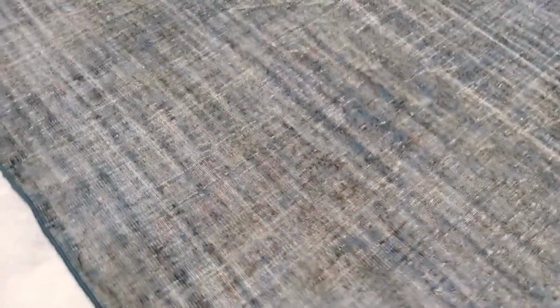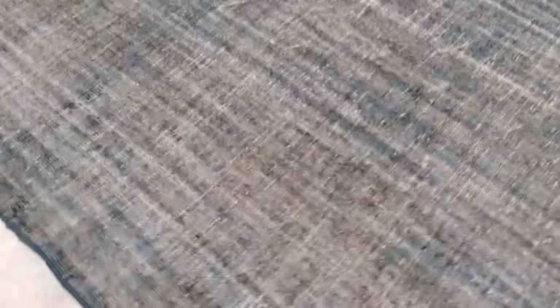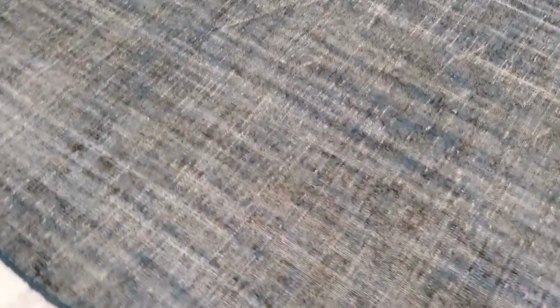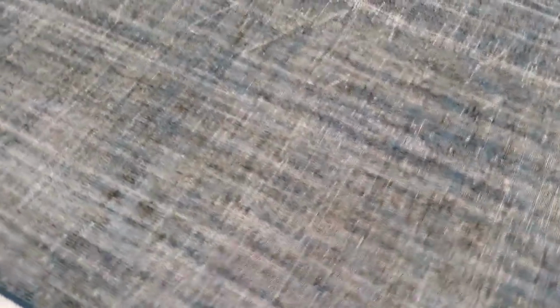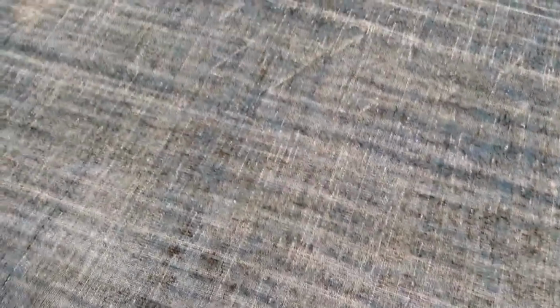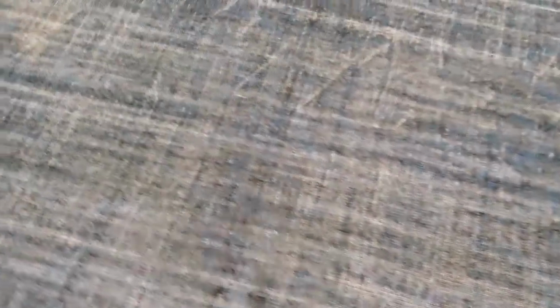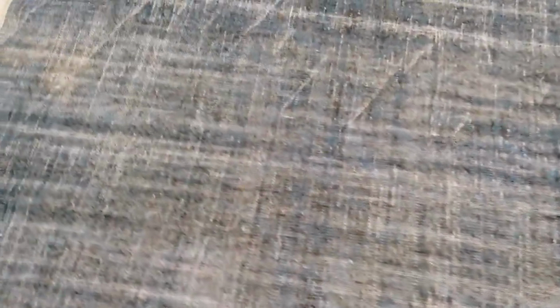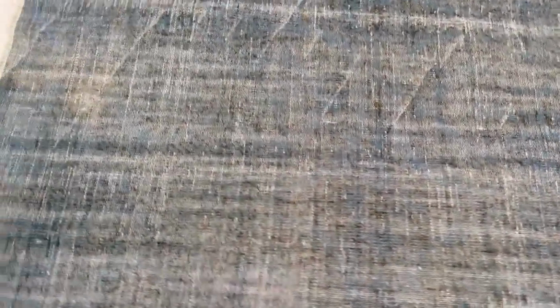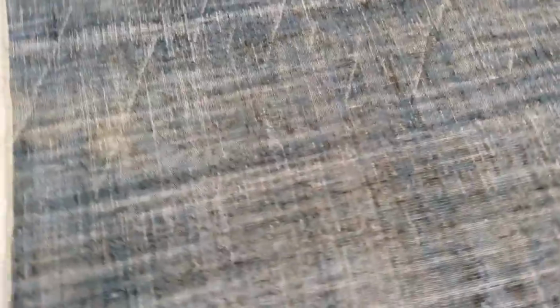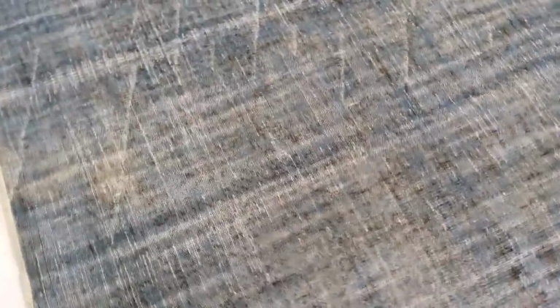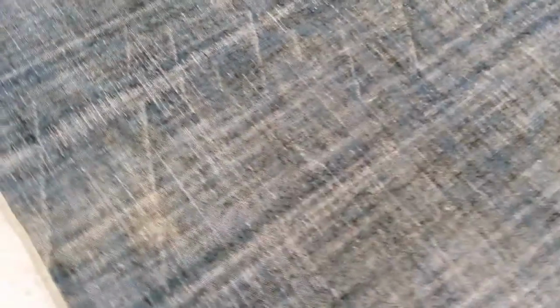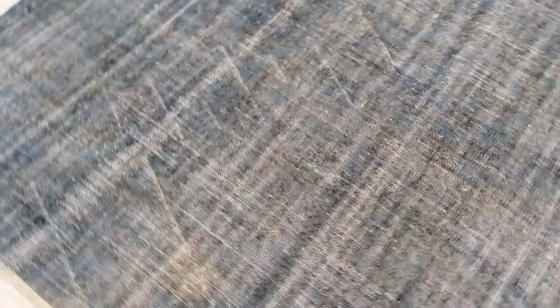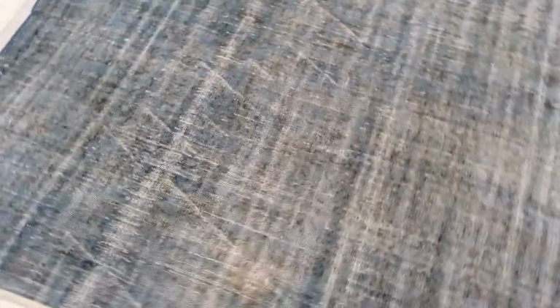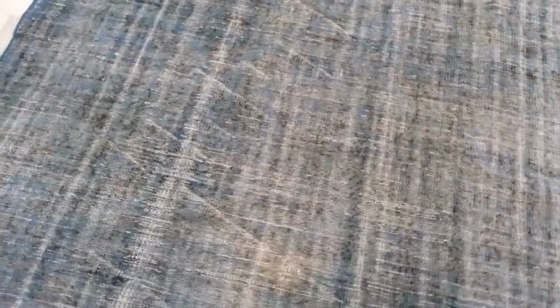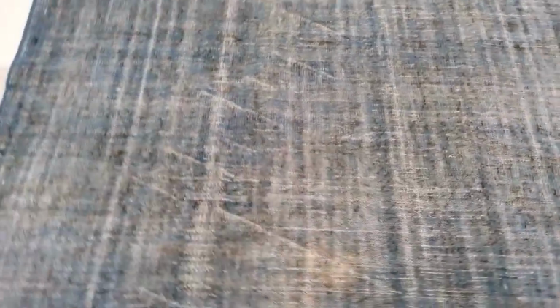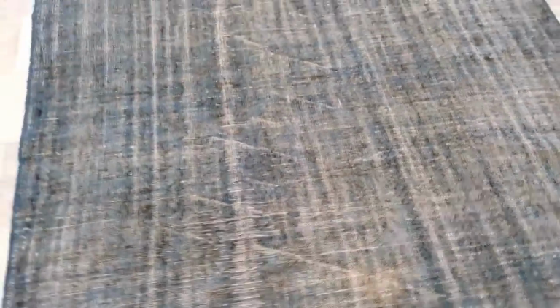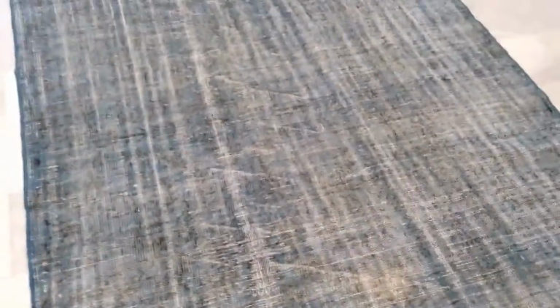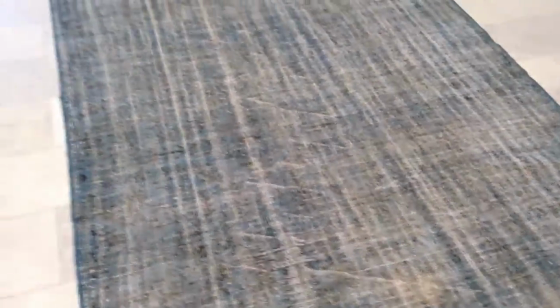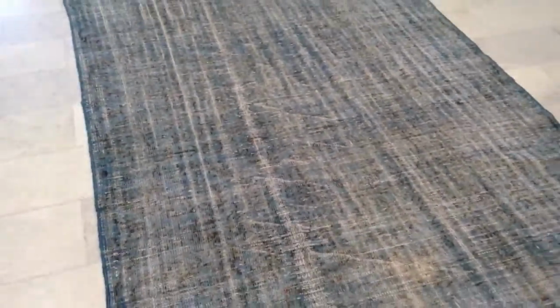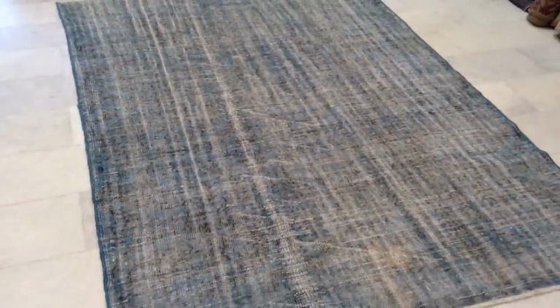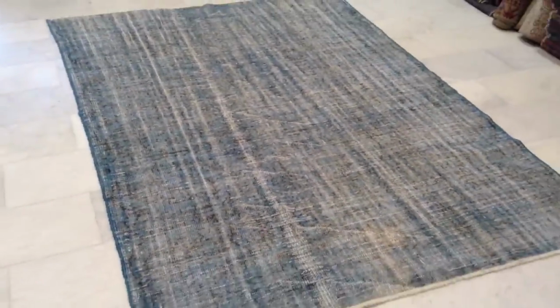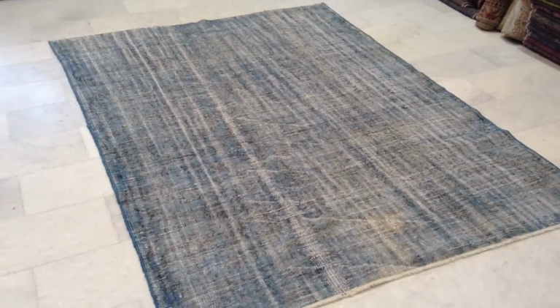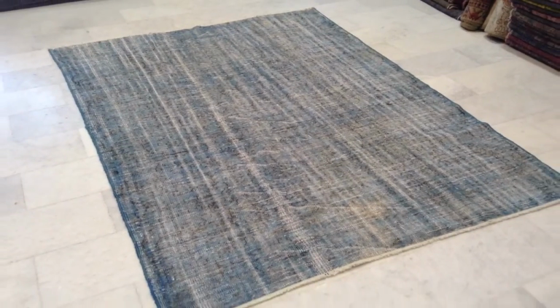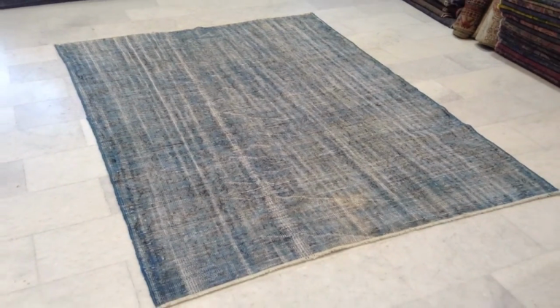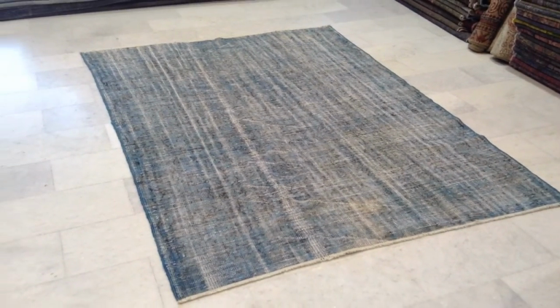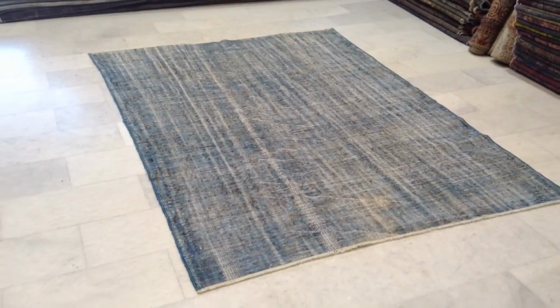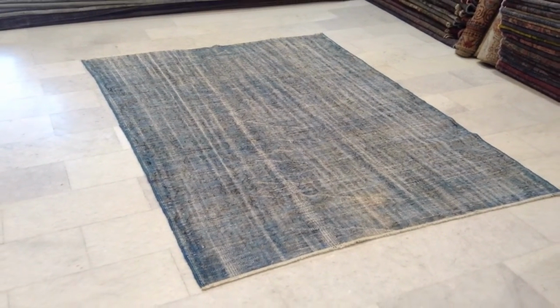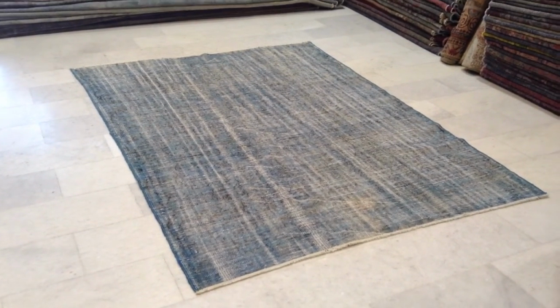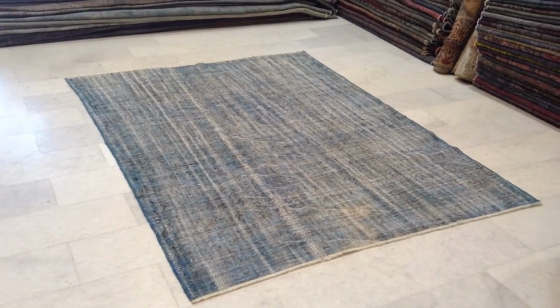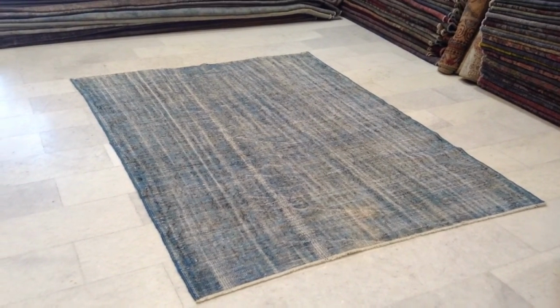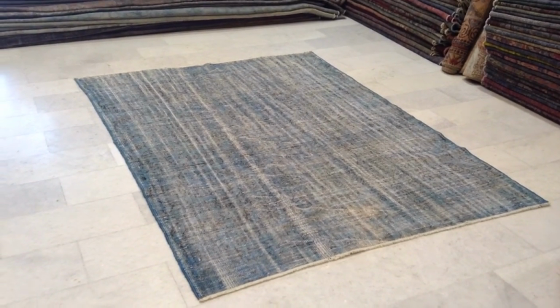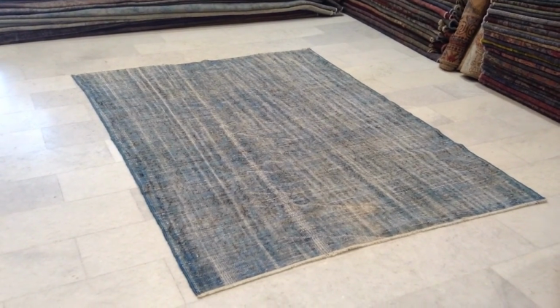We ship our carpets to all over the world. Shipment takes 3 to 5 days. You can see the colors from this side more accurately.